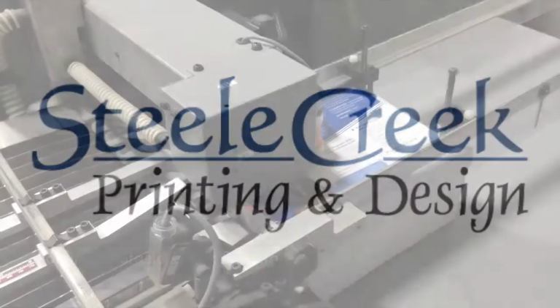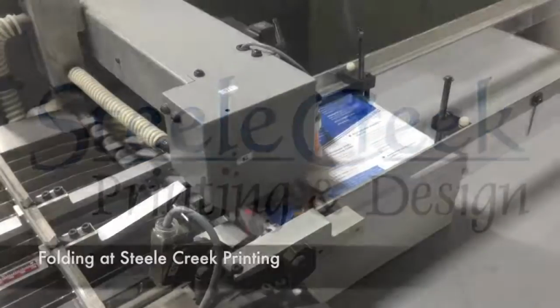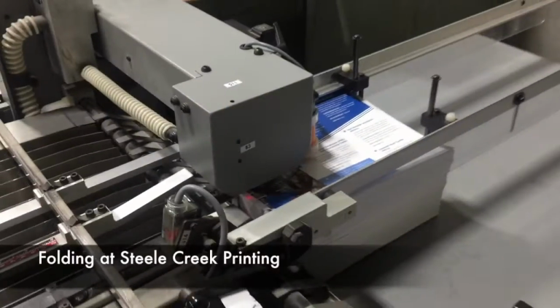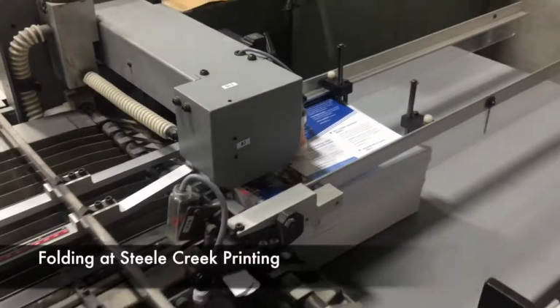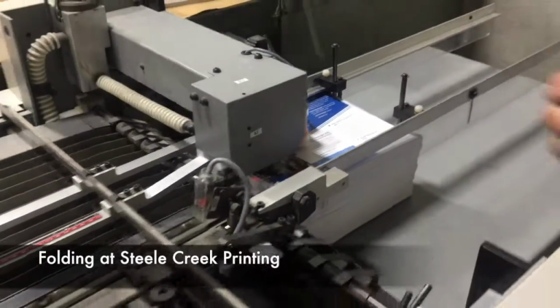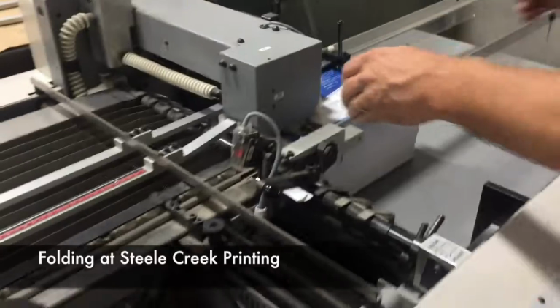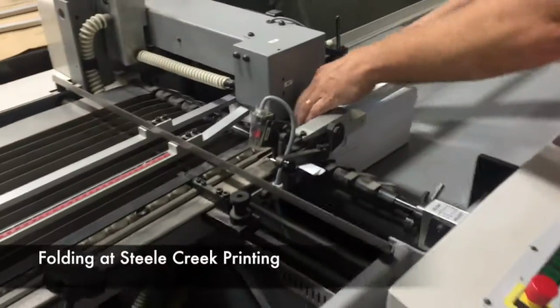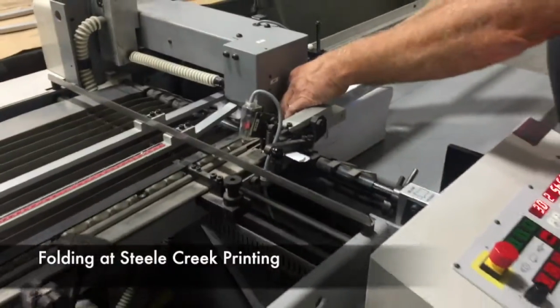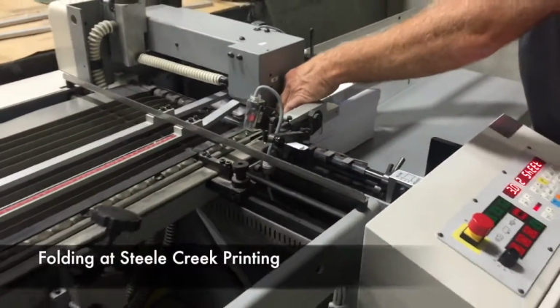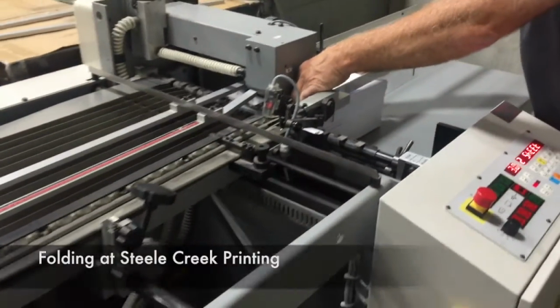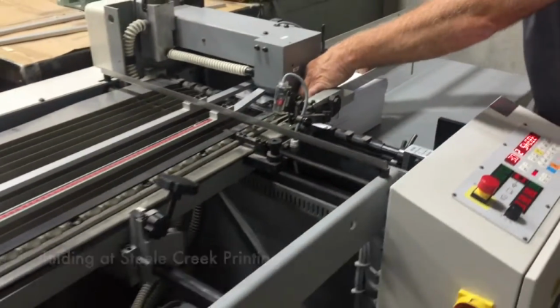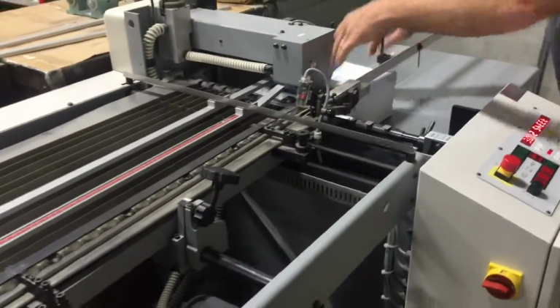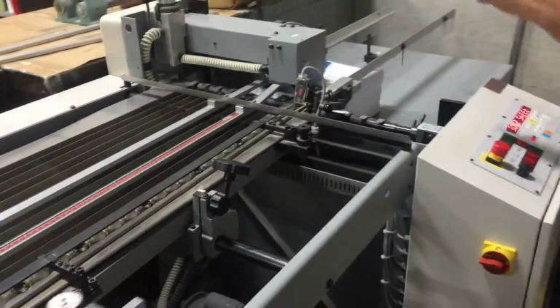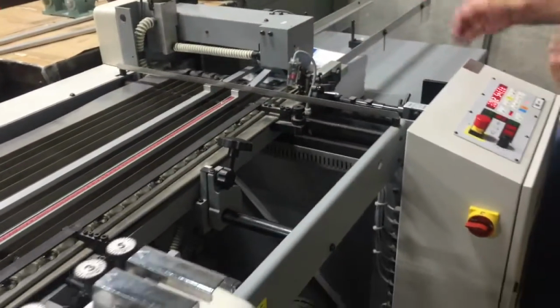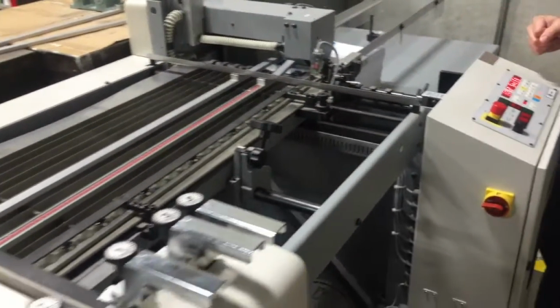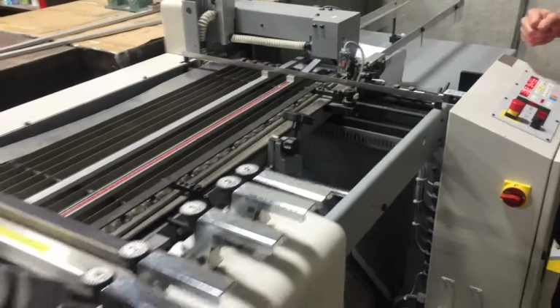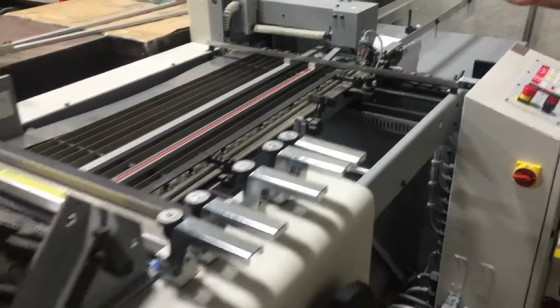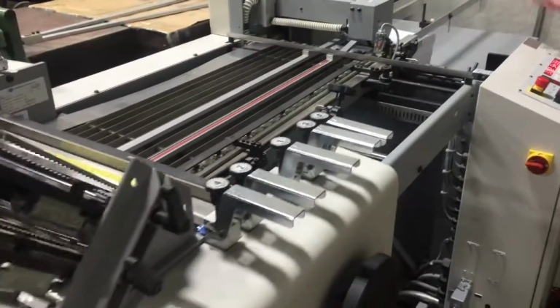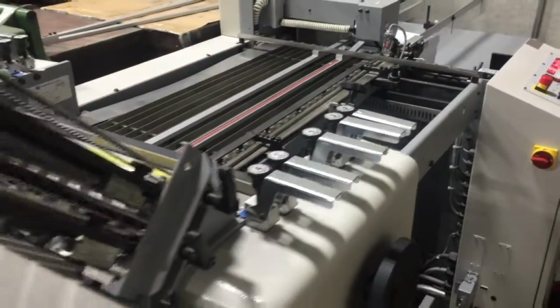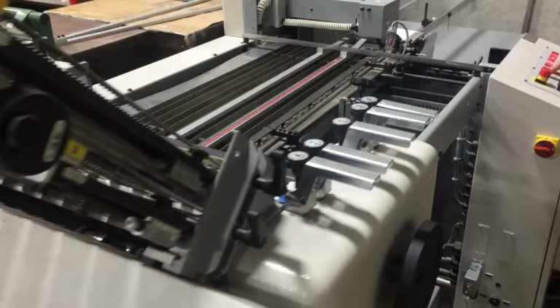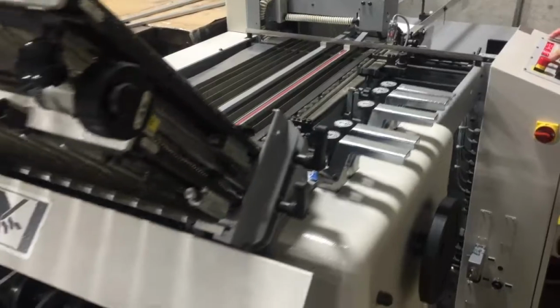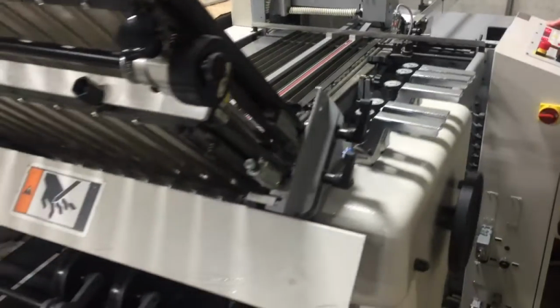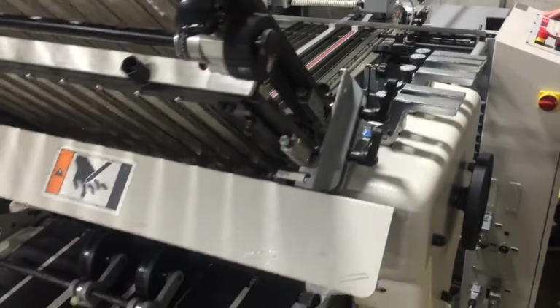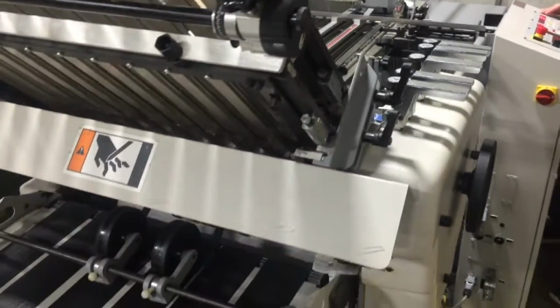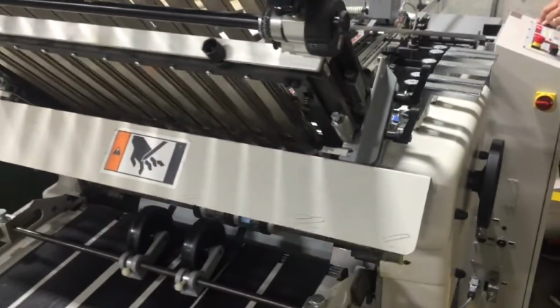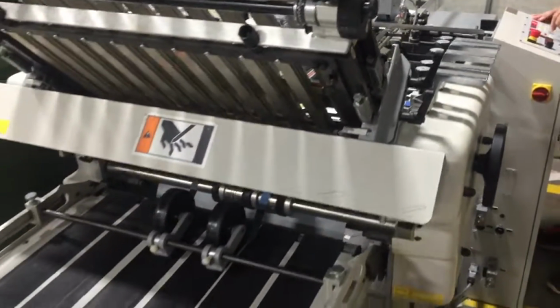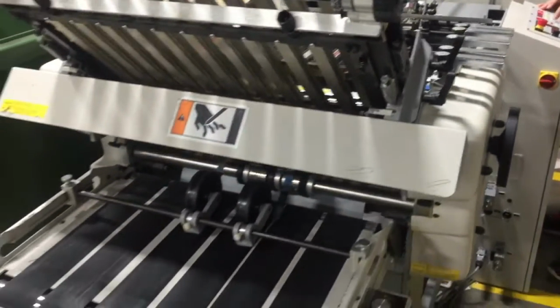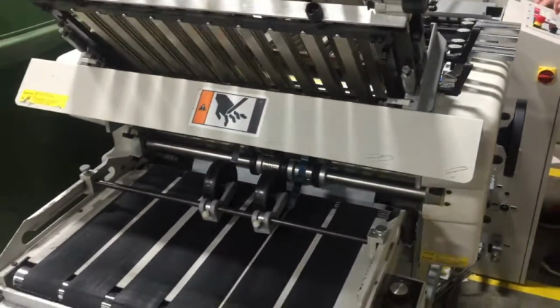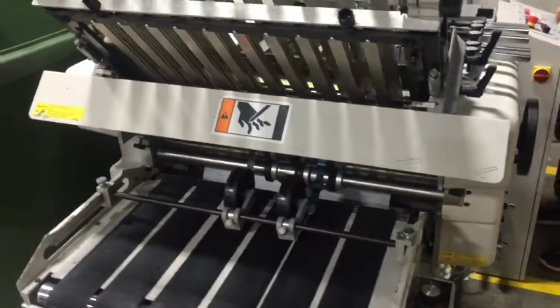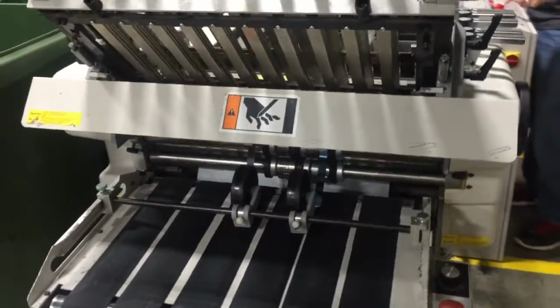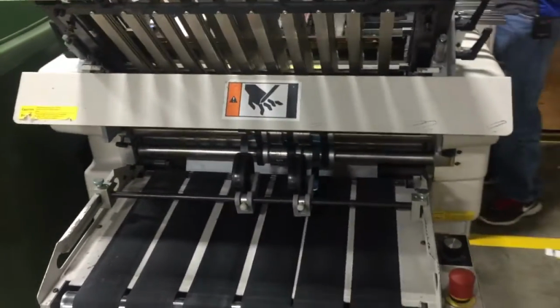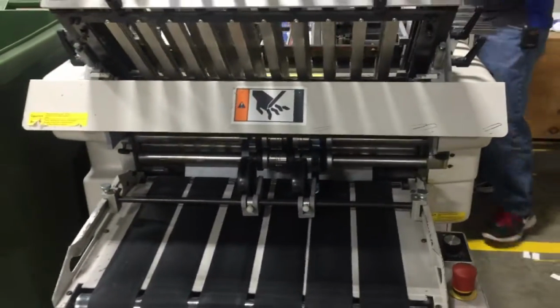Hi folks, we're back in the shop today and setting up for a little folding job. And no, we don't do these things by hand. So this machine is very efficient by the way we fold.